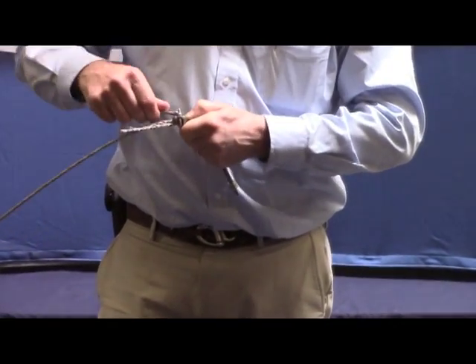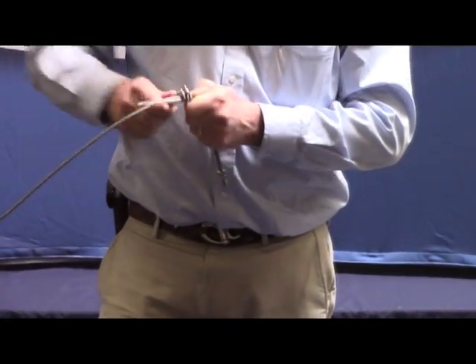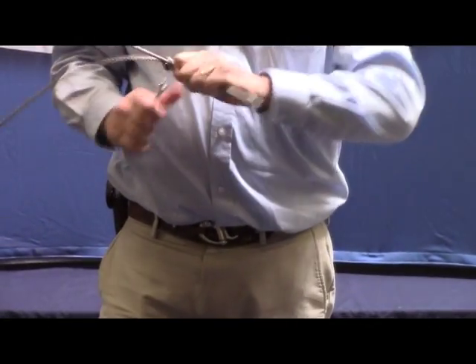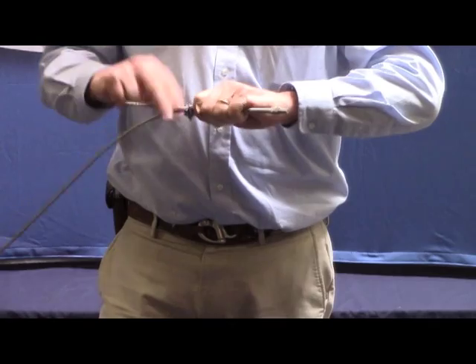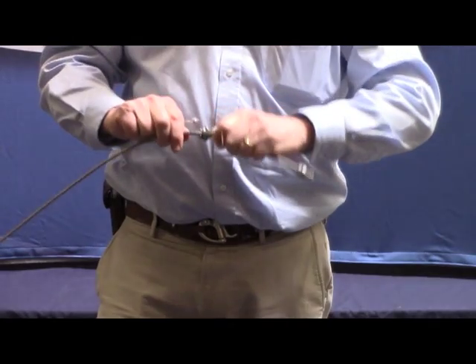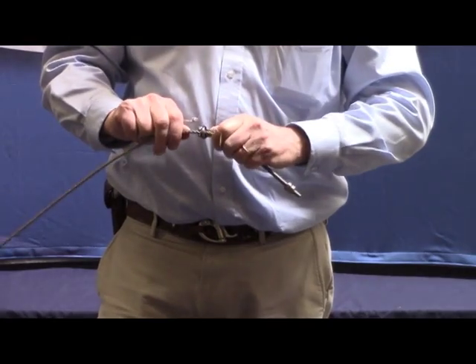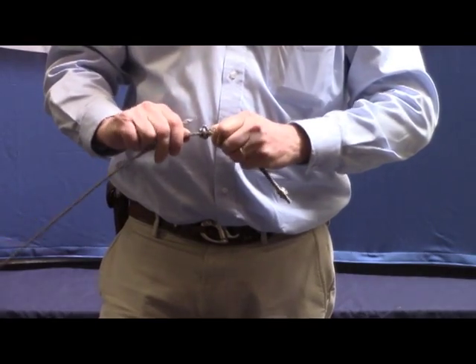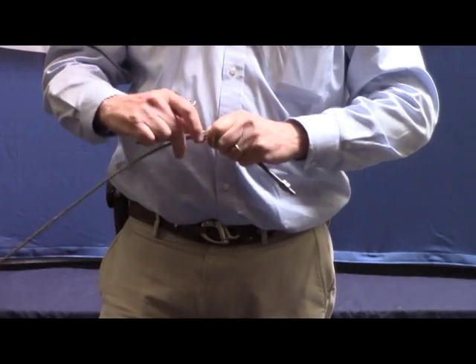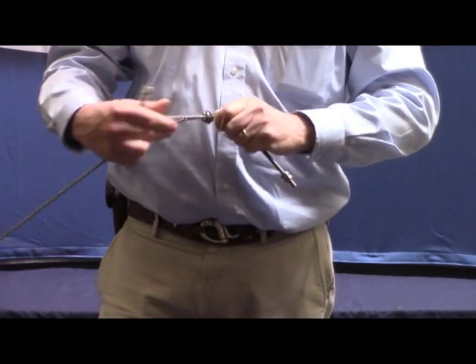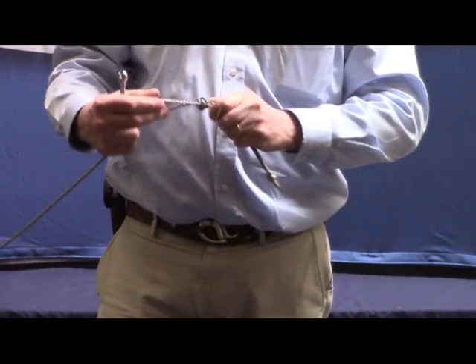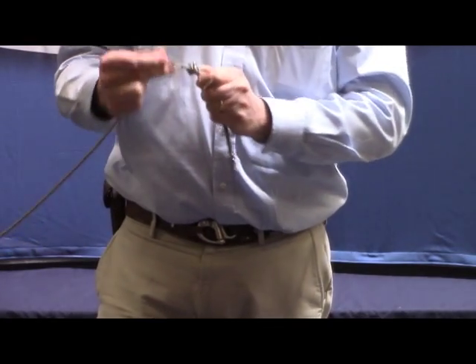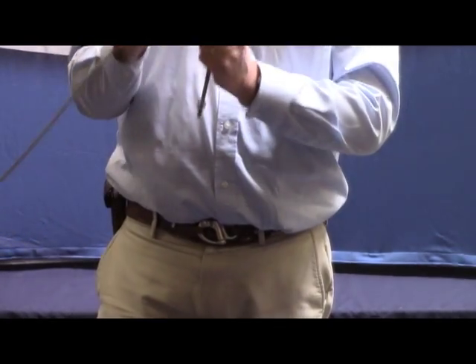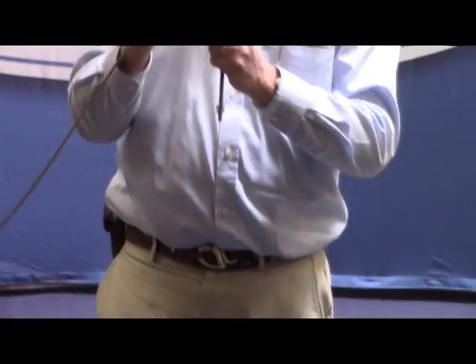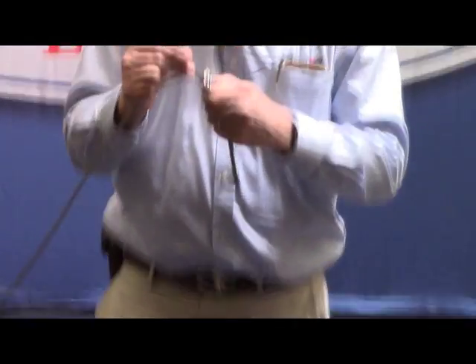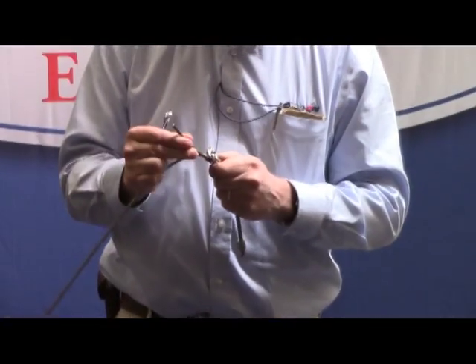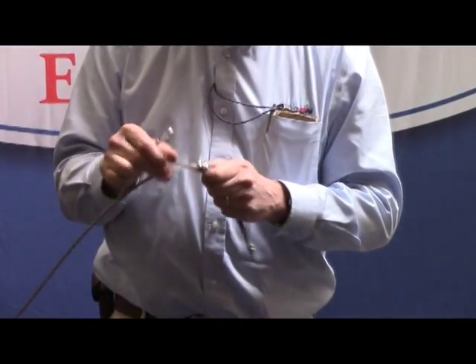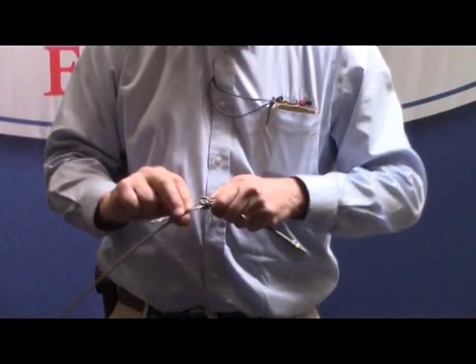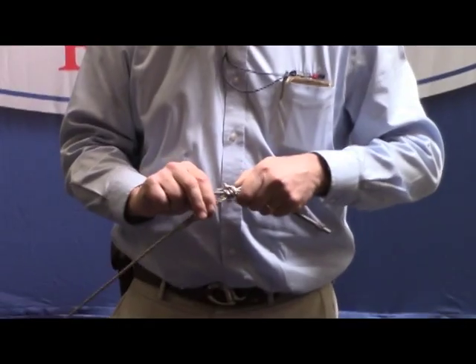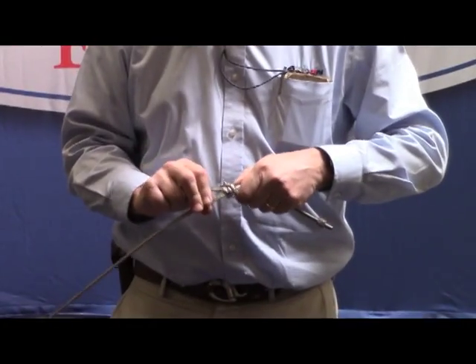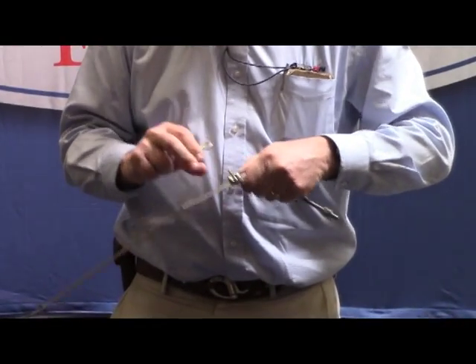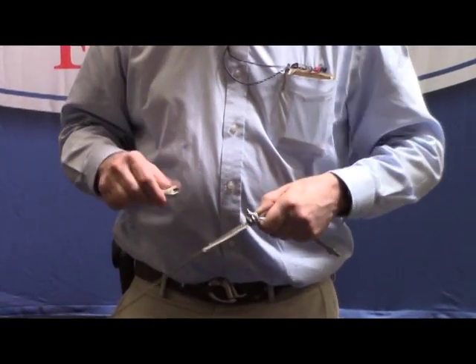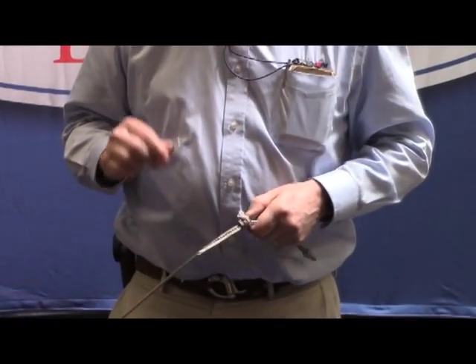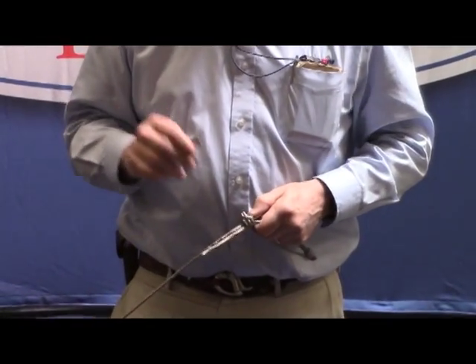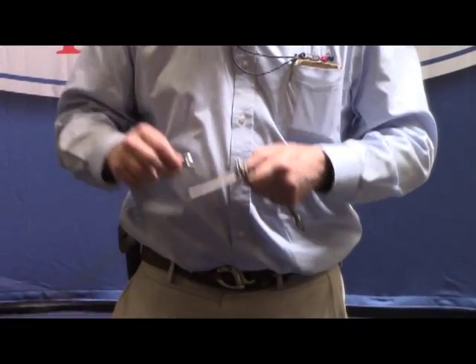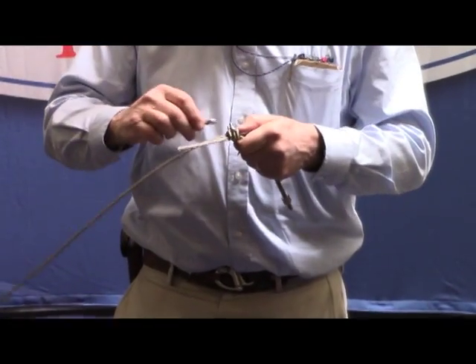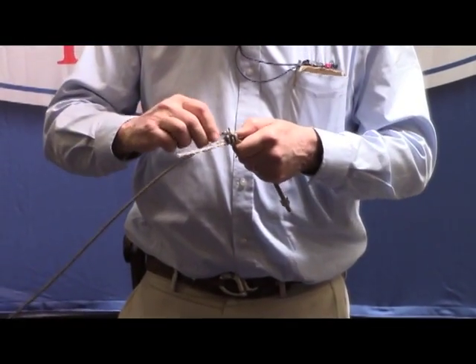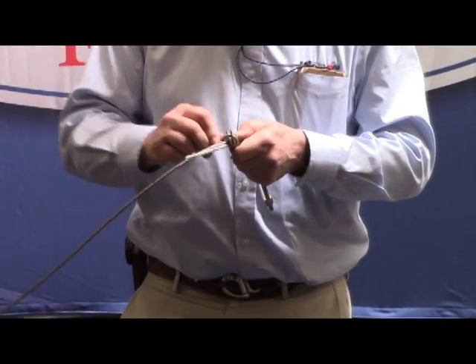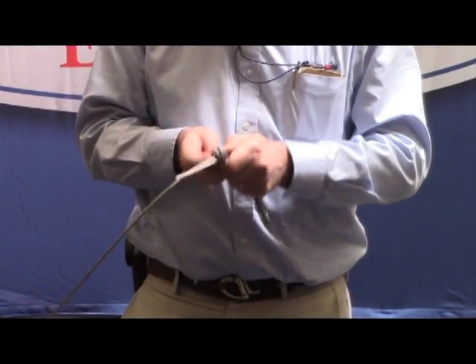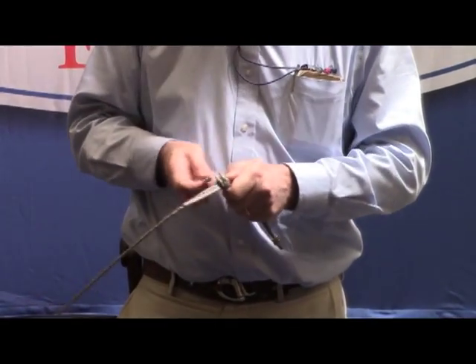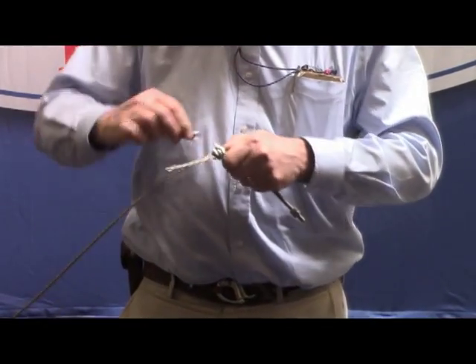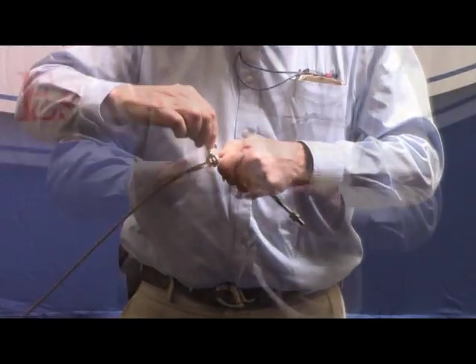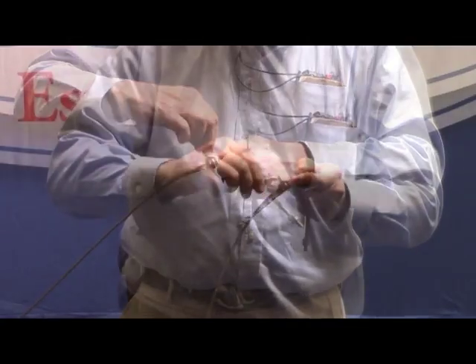You'll notice that the U of the clamp is on the dead end of the line, which is also known as the tail end of the line. The rule of thumb with wire rope clamps is: never saddle a dead horse.